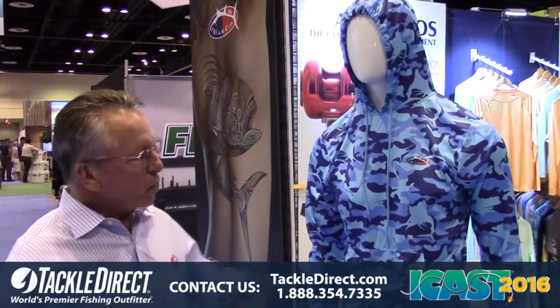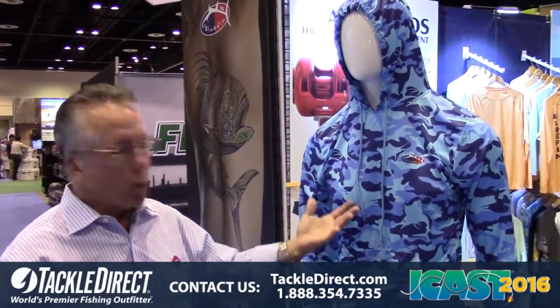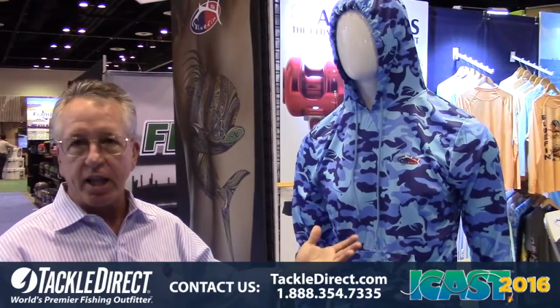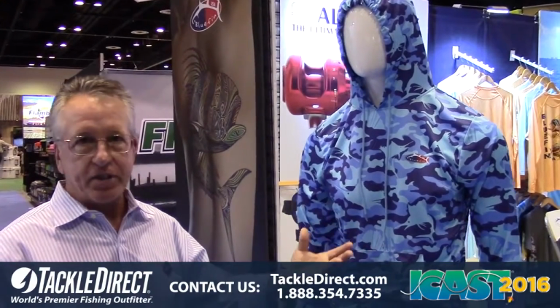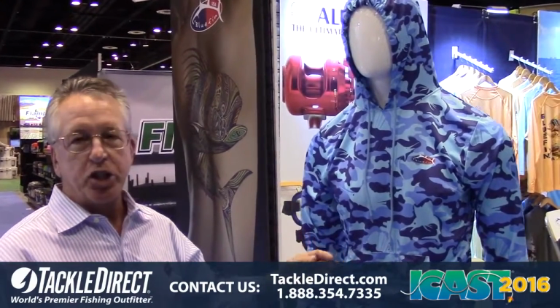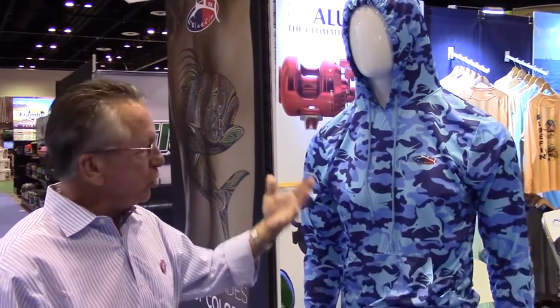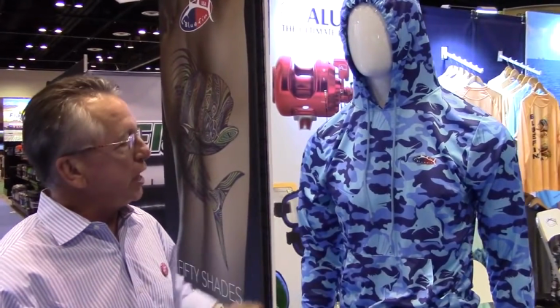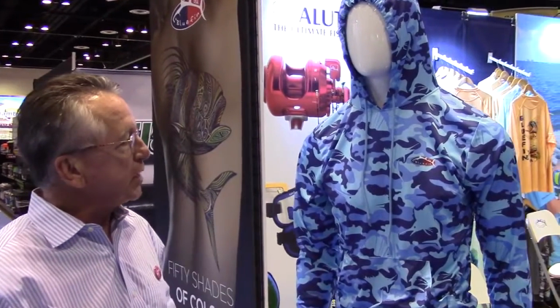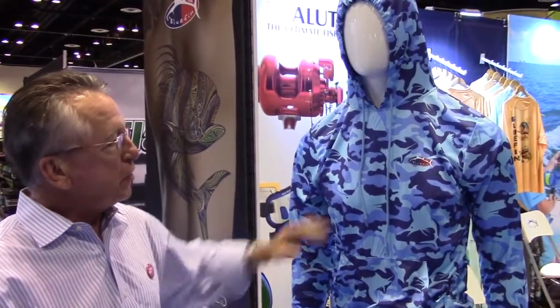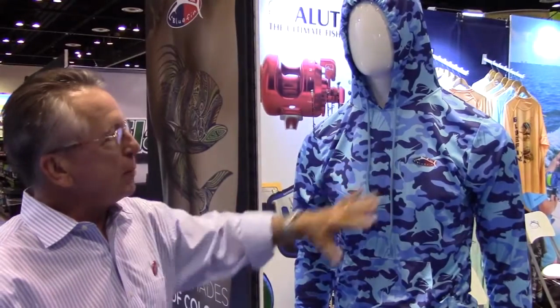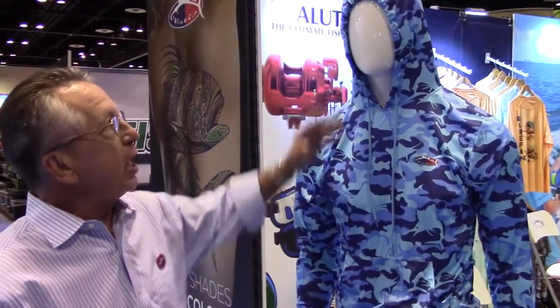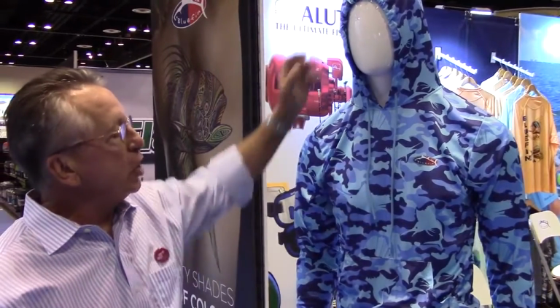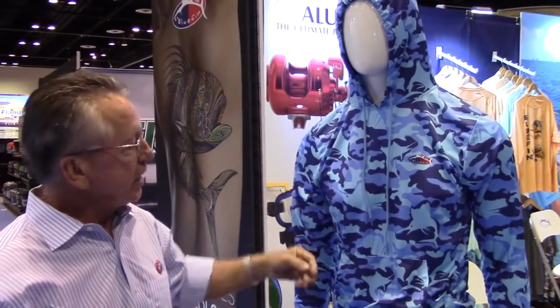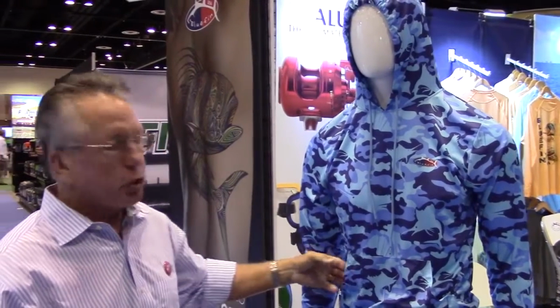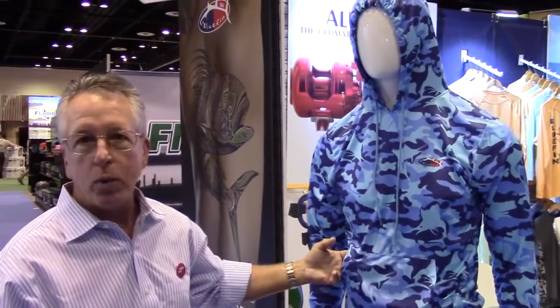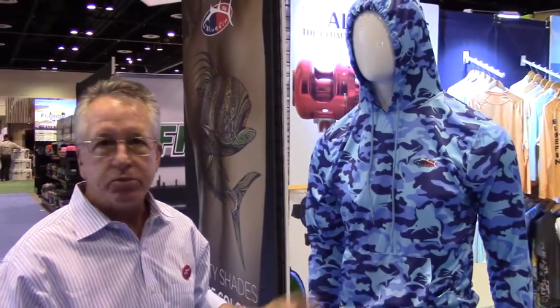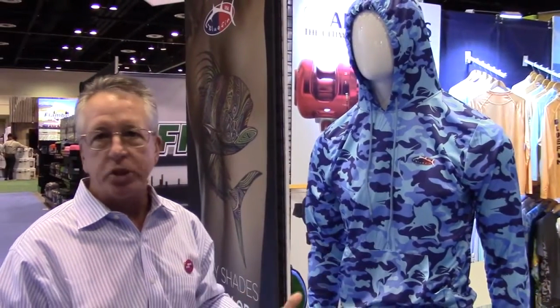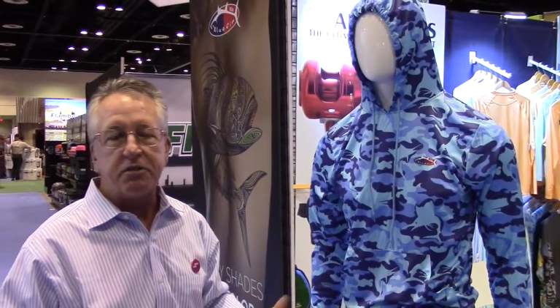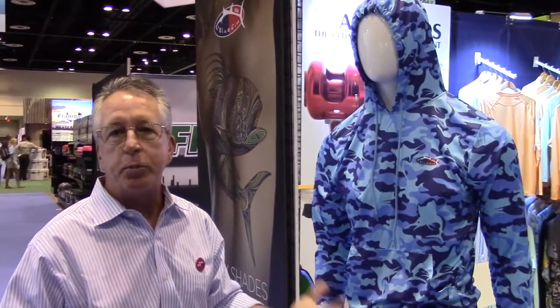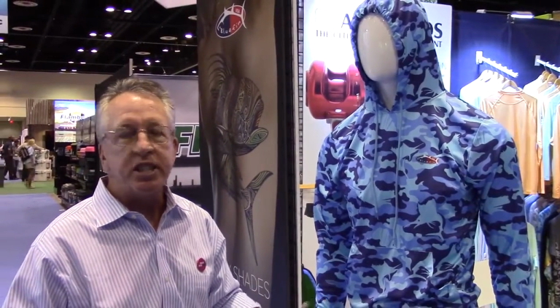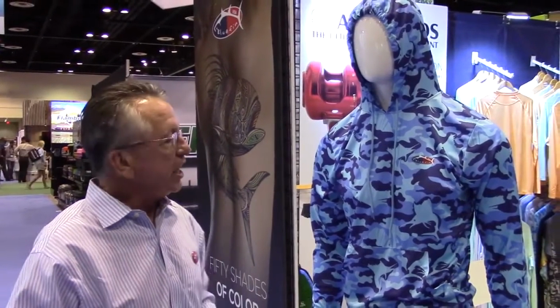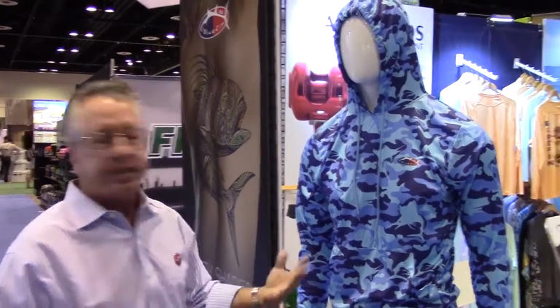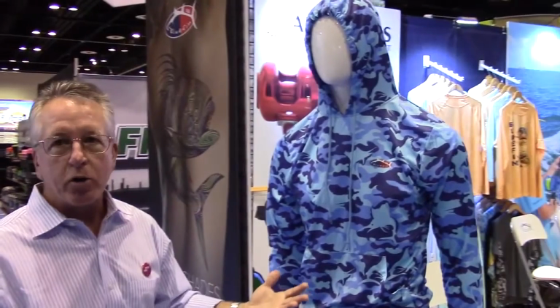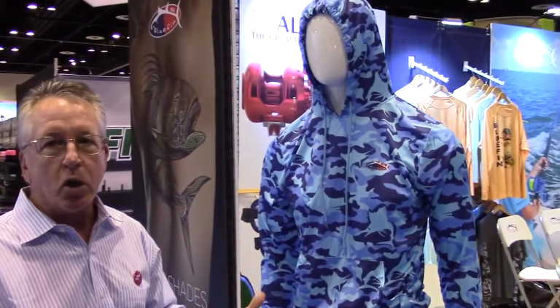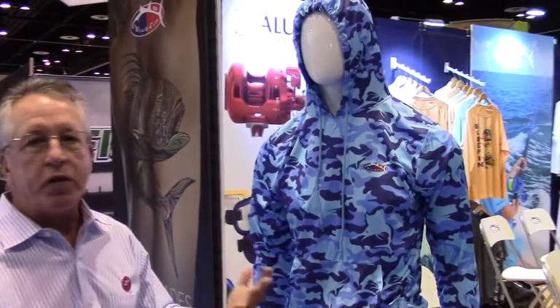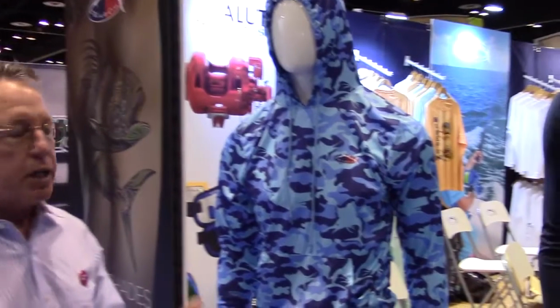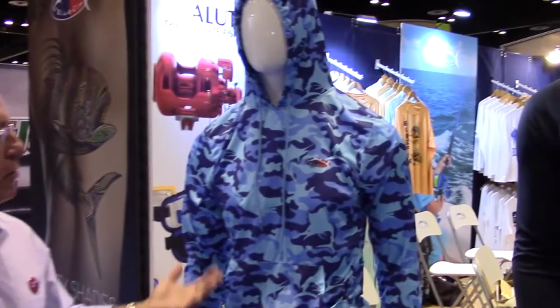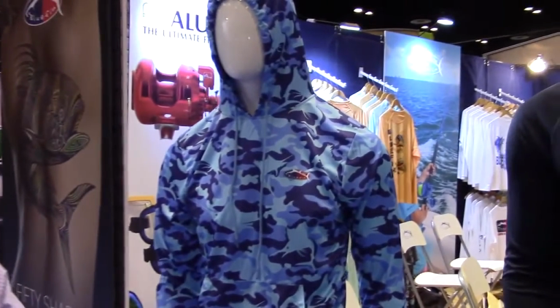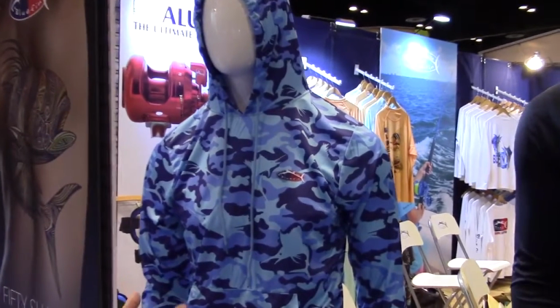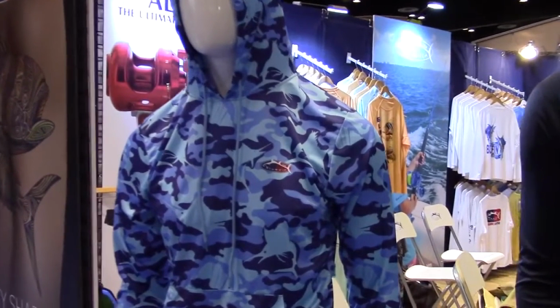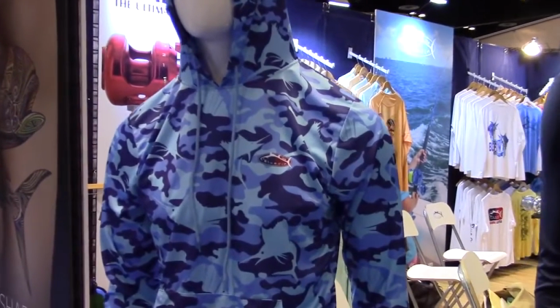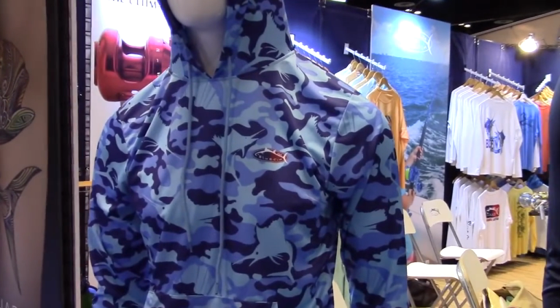One of the products that's got a lot of attention has been the new fish camo hoodie. It's a super lightweight, sun protective UPF 50+, antimicrobial — all the benefits that we use on all of our sun protective gear.